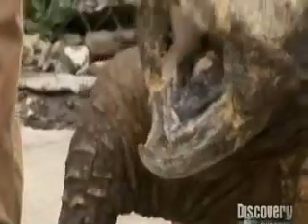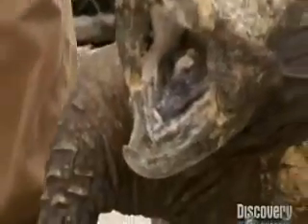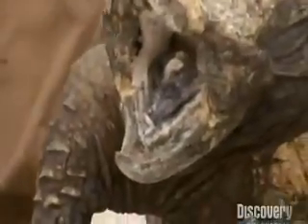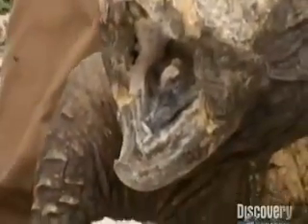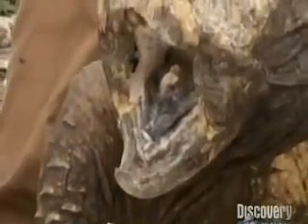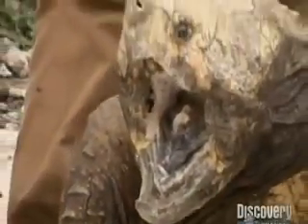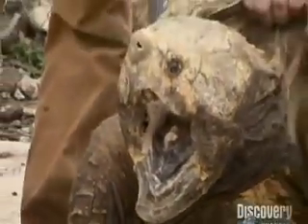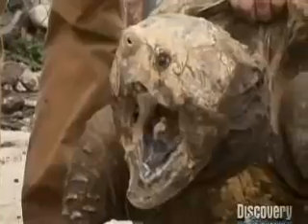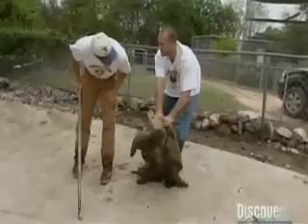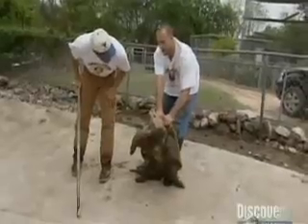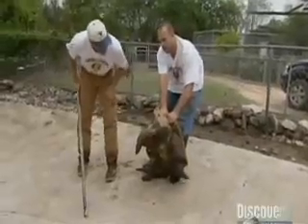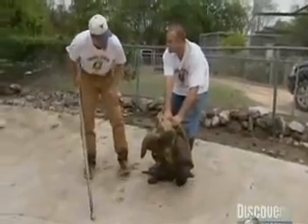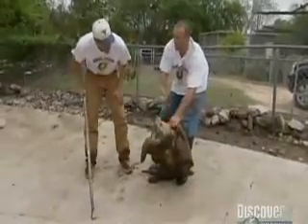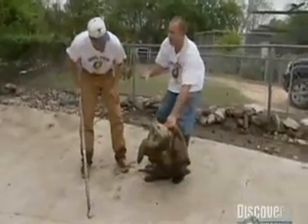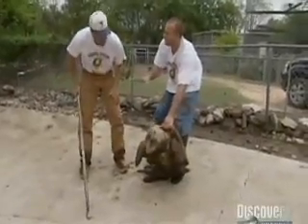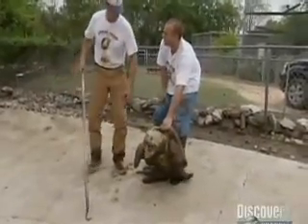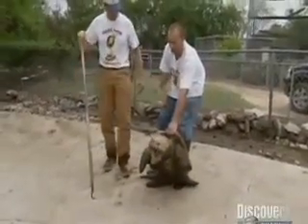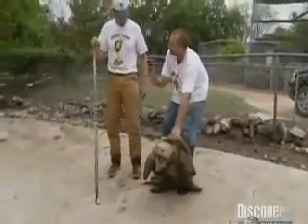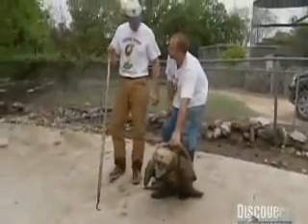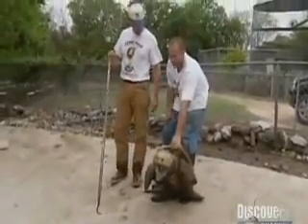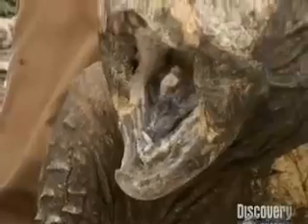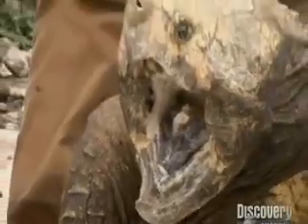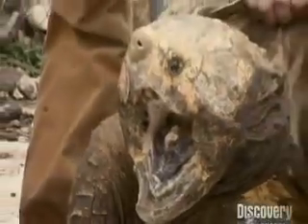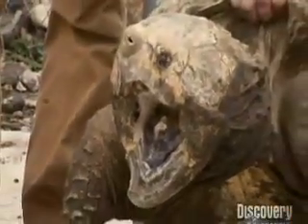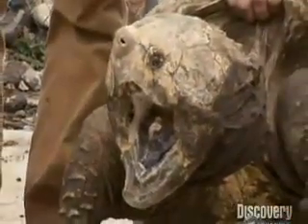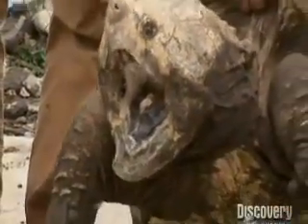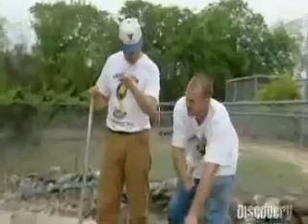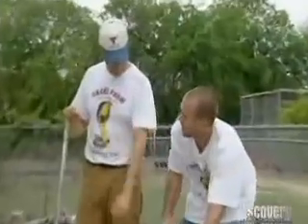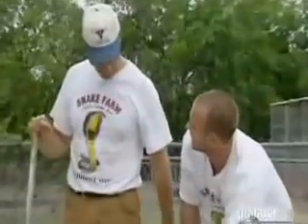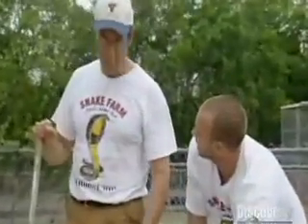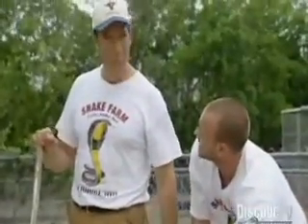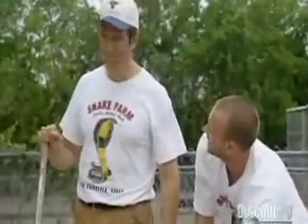See that little lure on the bottom of his mouth? Looks like a little worm. What he would do is hide at the bottom of the water with his mouth open, wiggle that lure, fish comes inside — smack, that's it. He's got dinner.